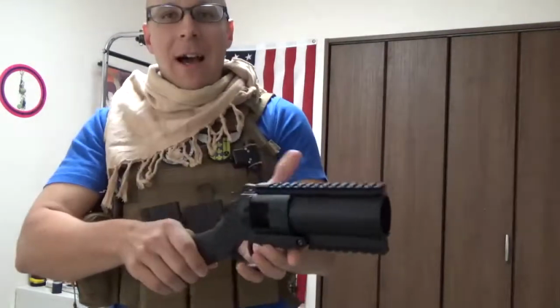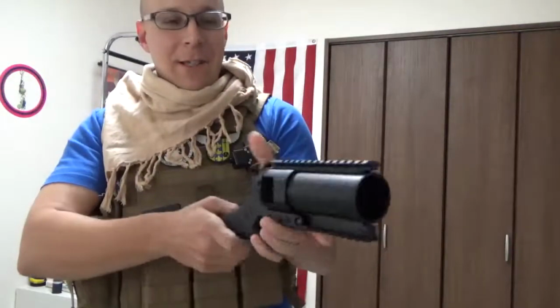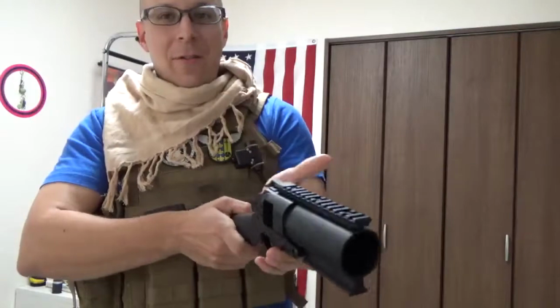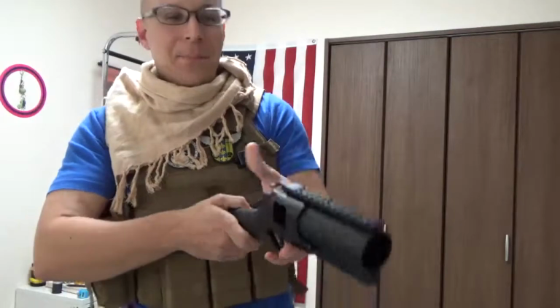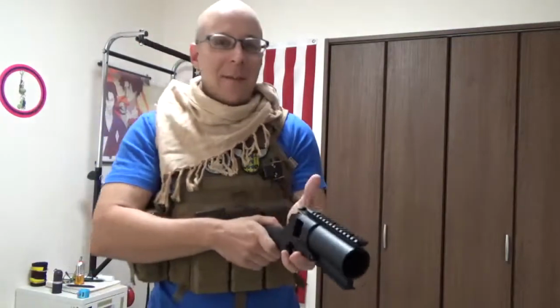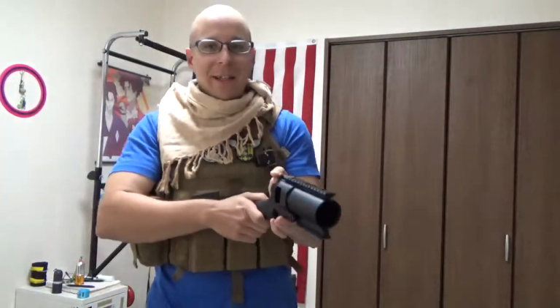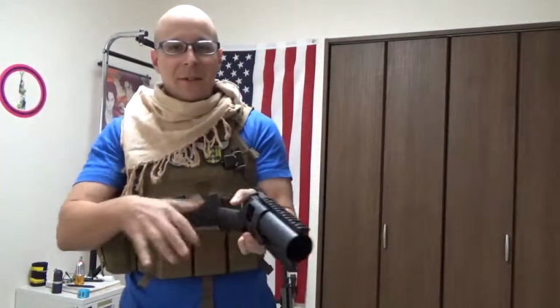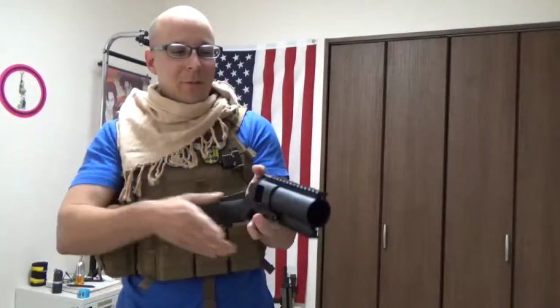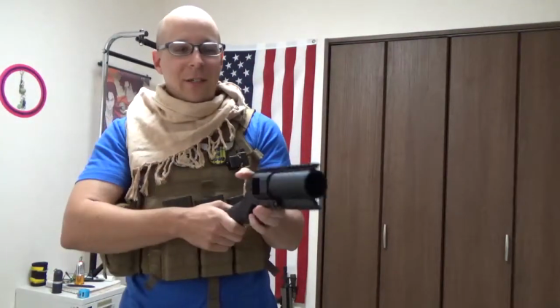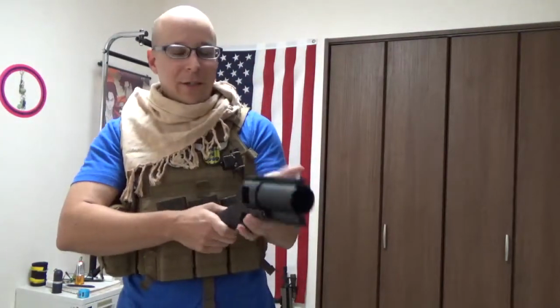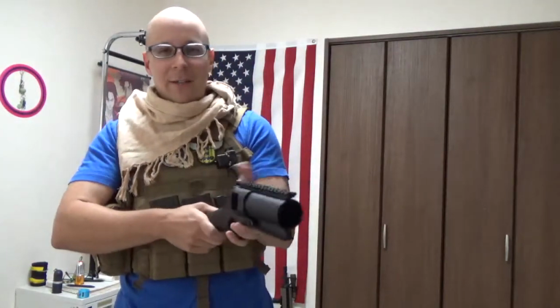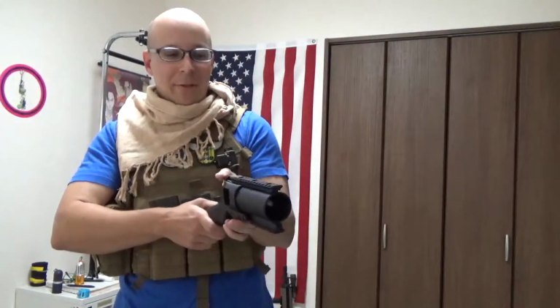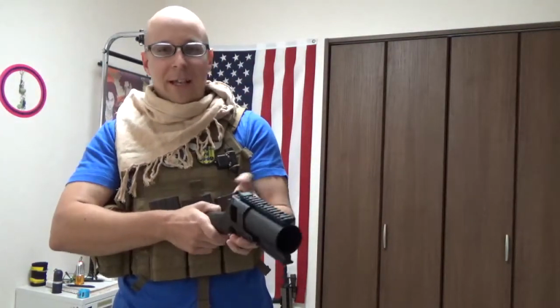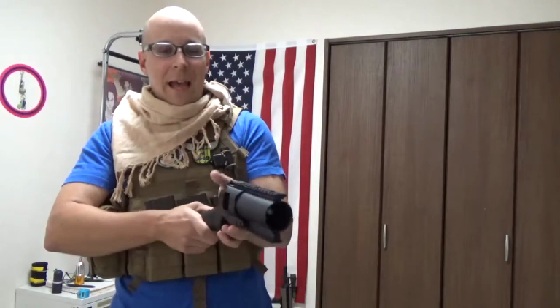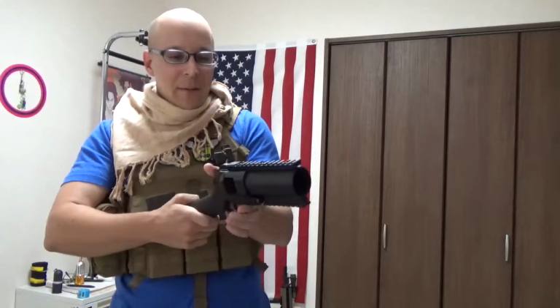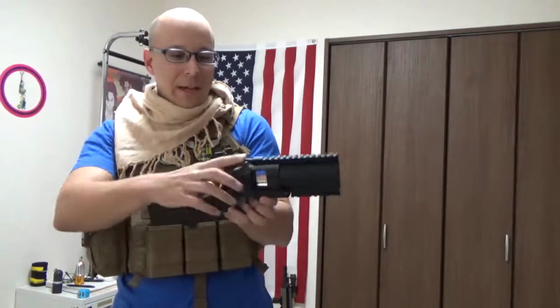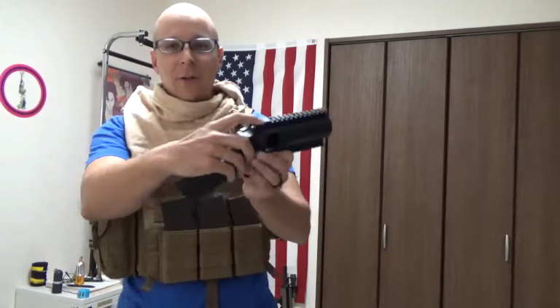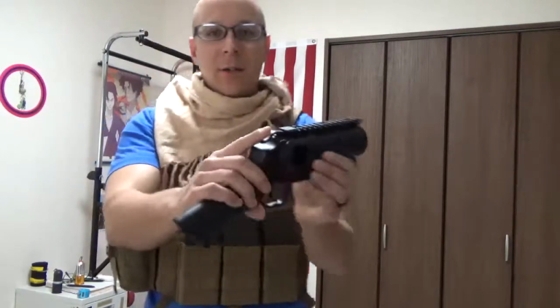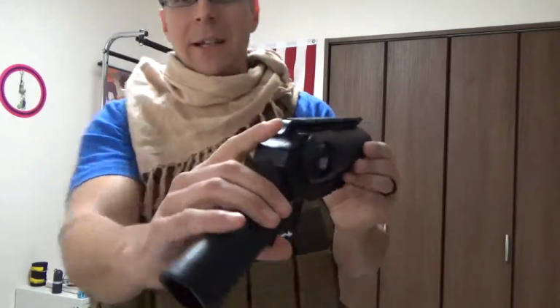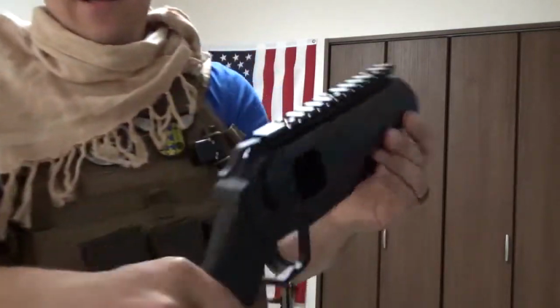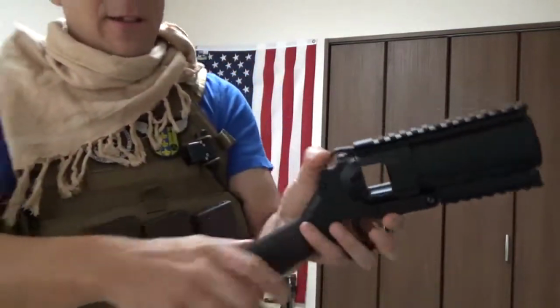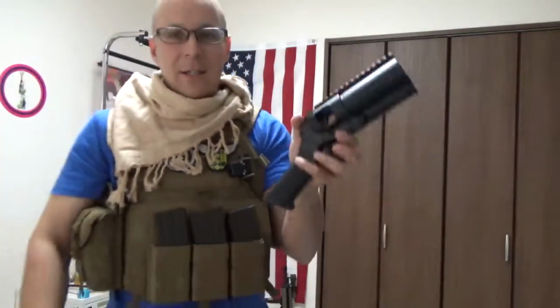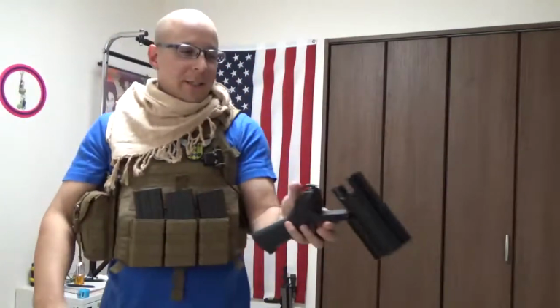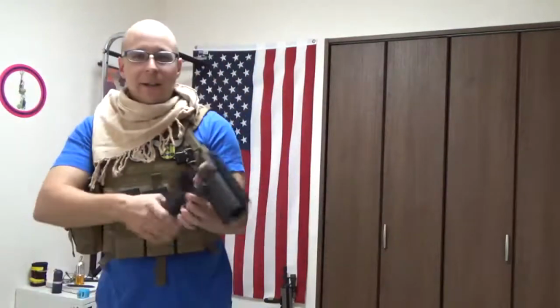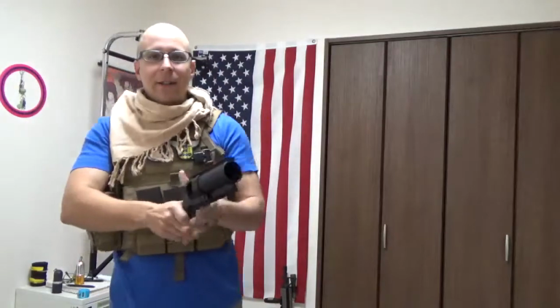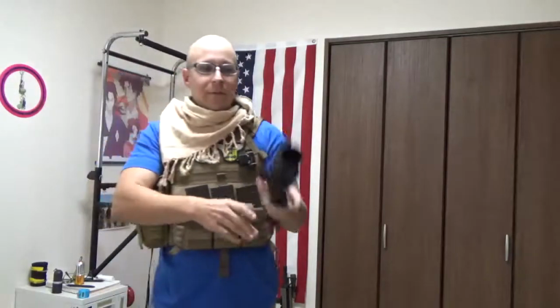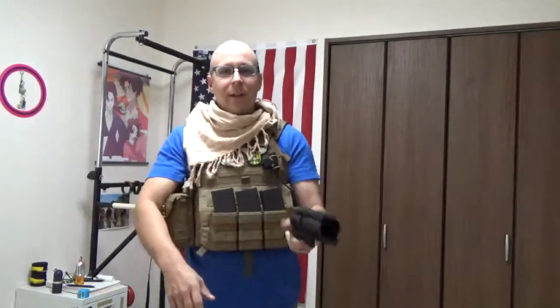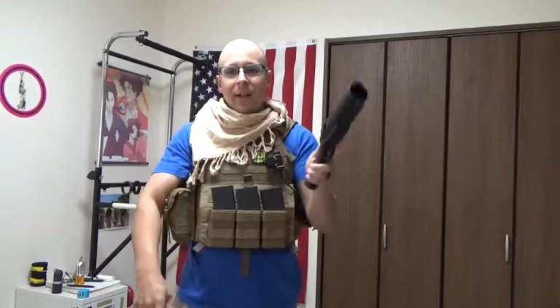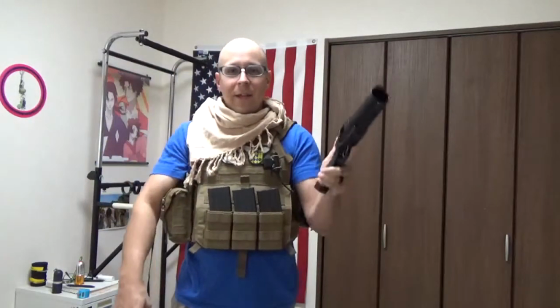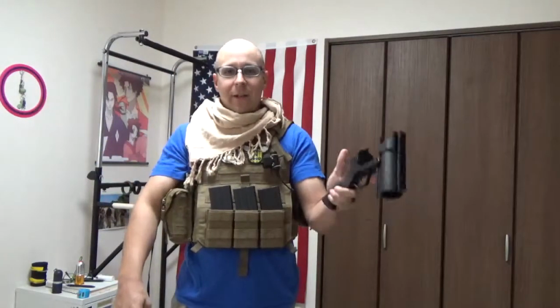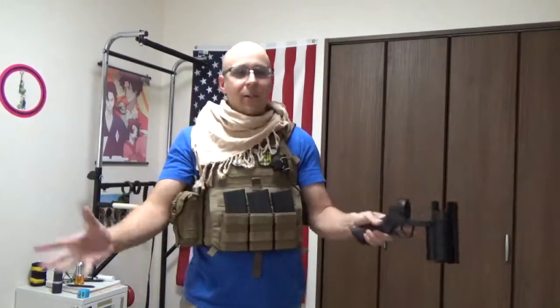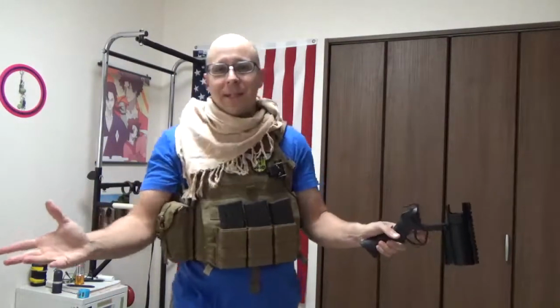I thought it was going to have more of an M79 old-school breech-loaded shotgun design where you just slide a little latch. But this one actually goes into the railing here — you literally just depress that button, jut it forward, and you're ready to load a shell.